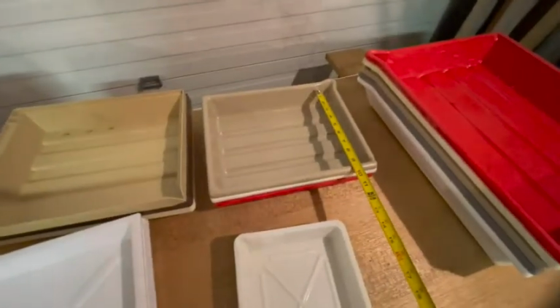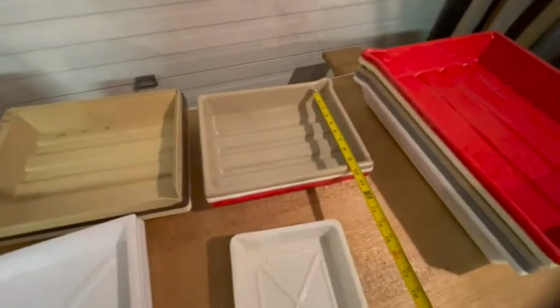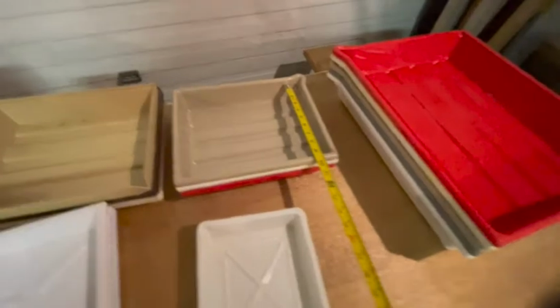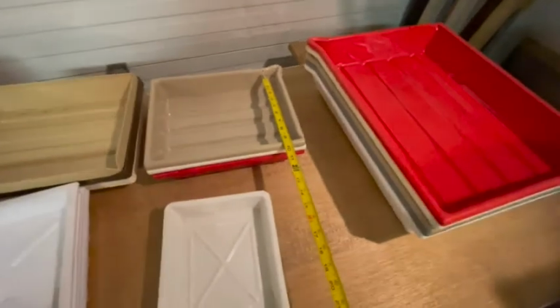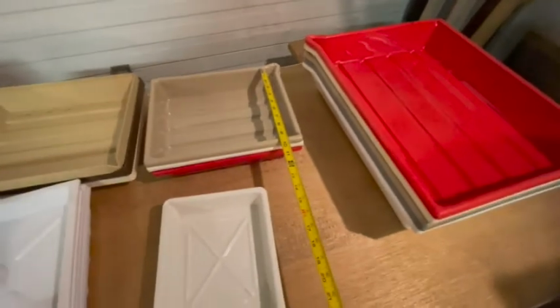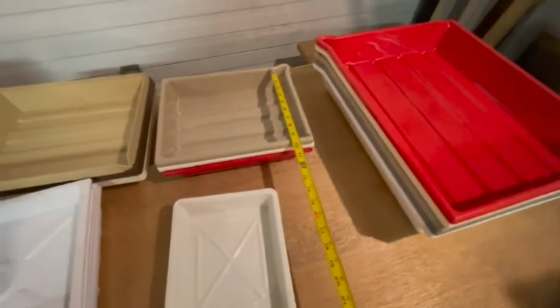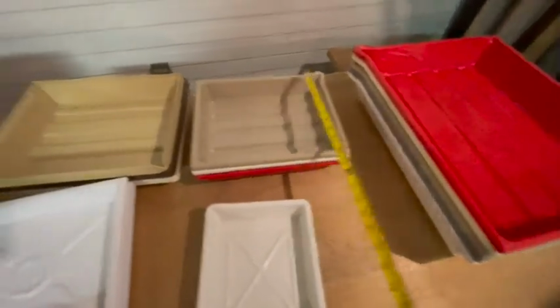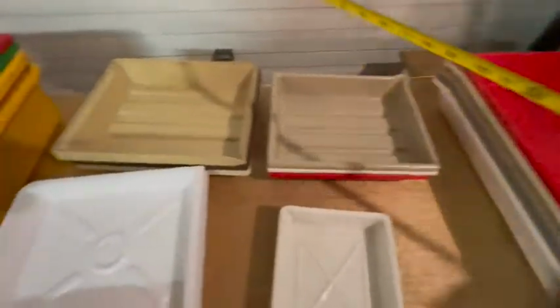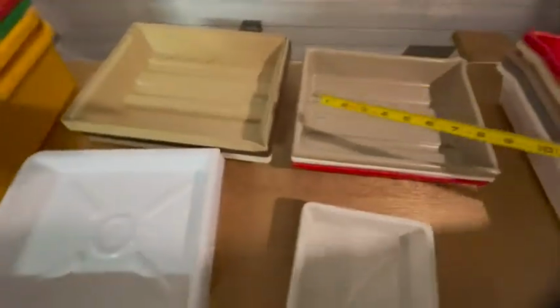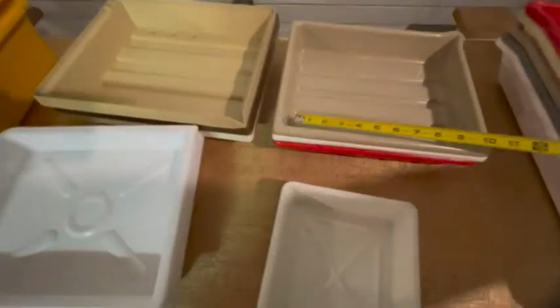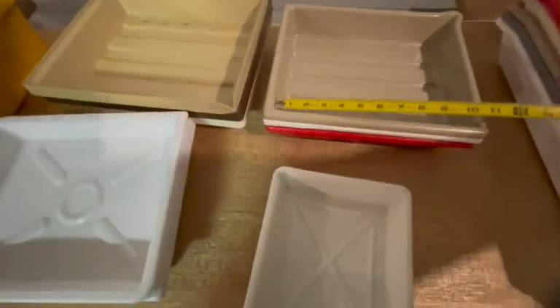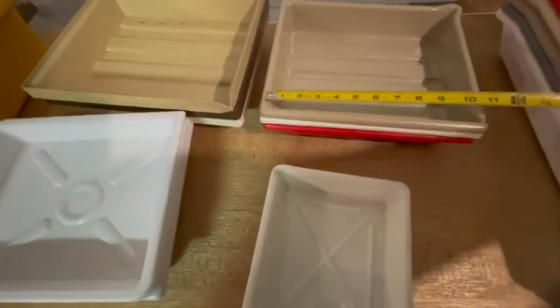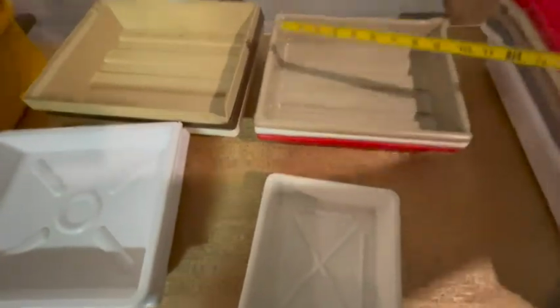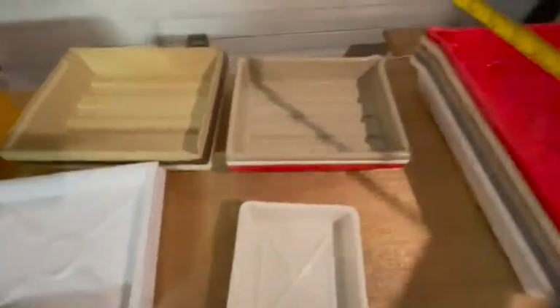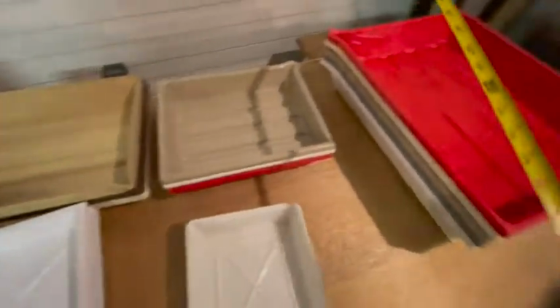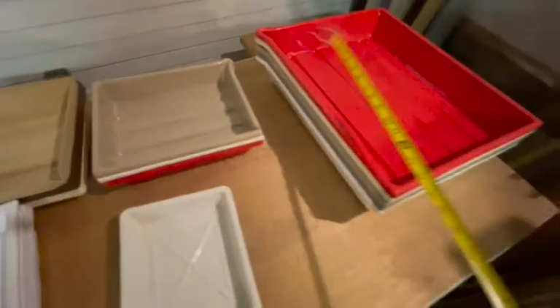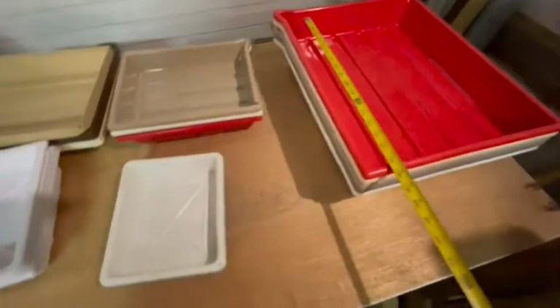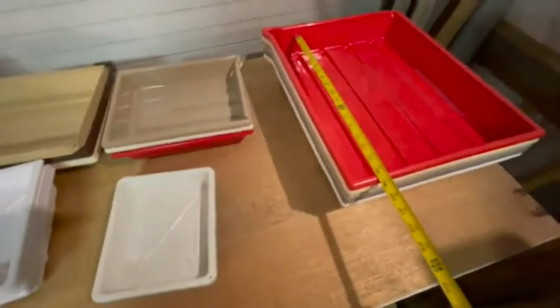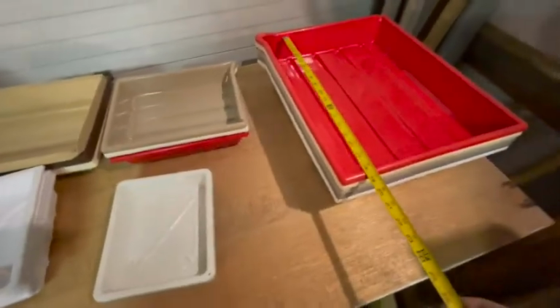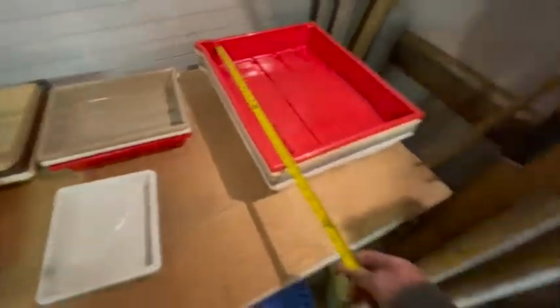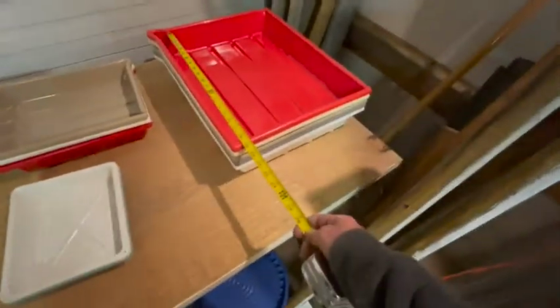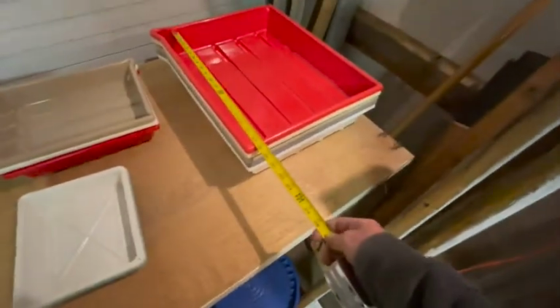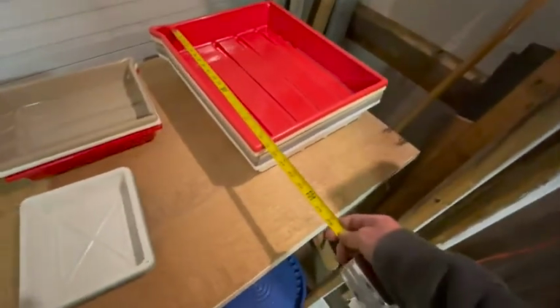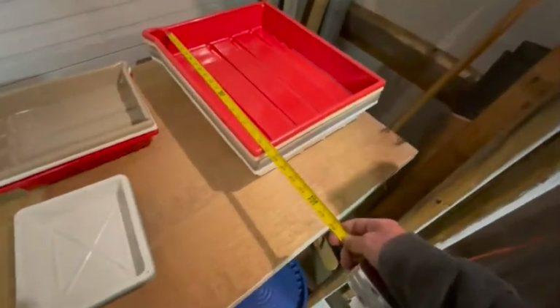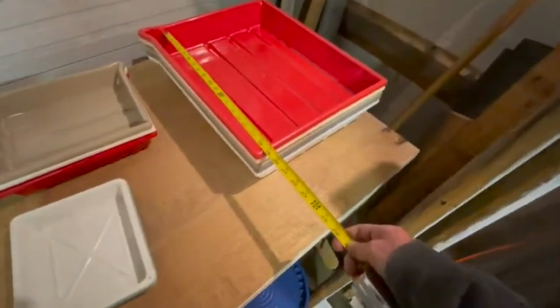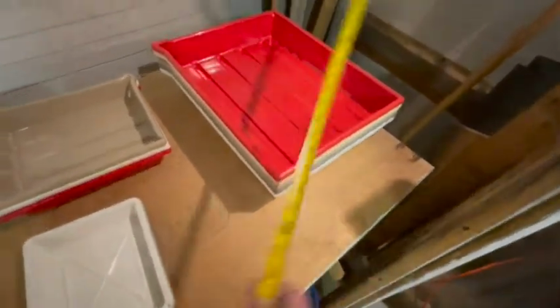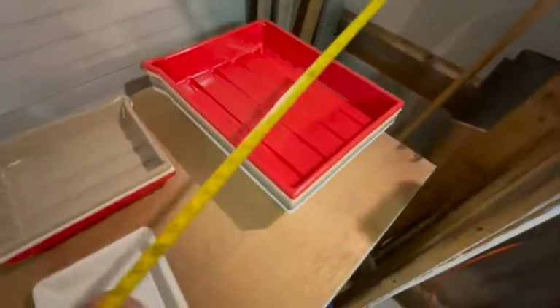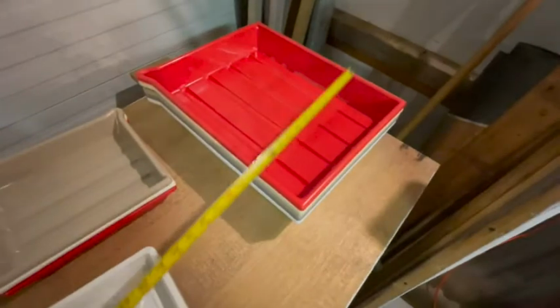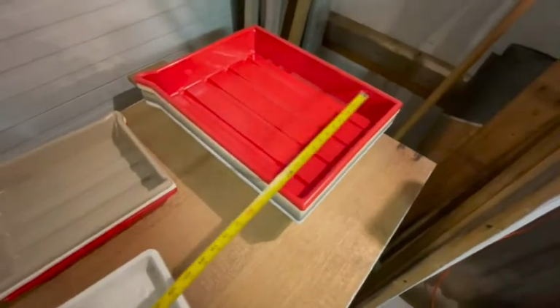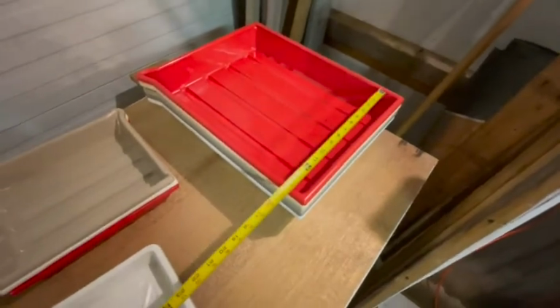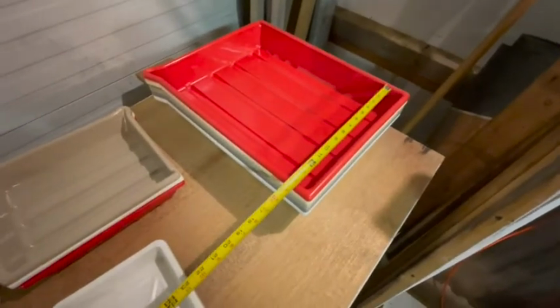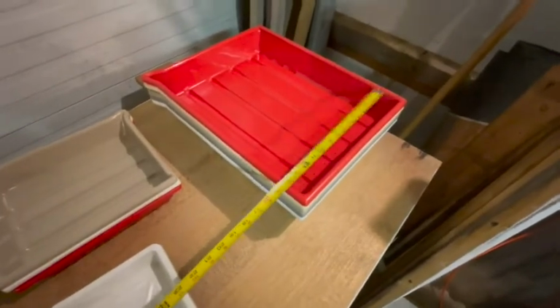There are one, two, three trays that are 9 by 11. And there are one, two, three, four trays that are 18 and a half by 14.